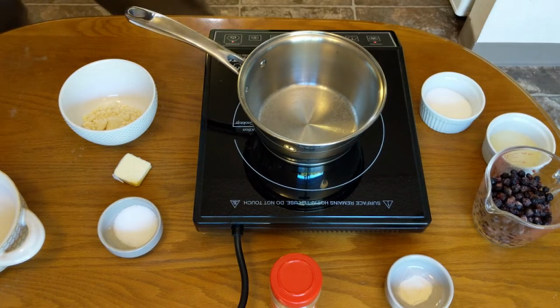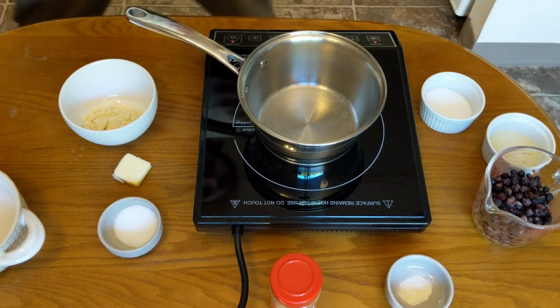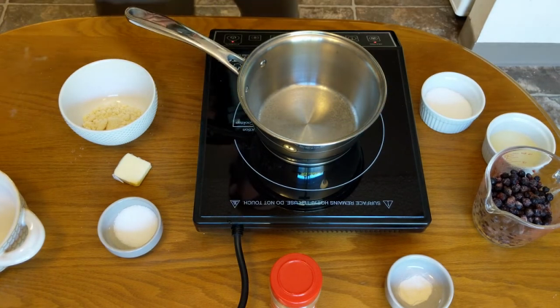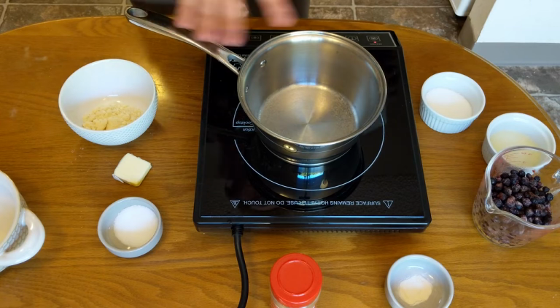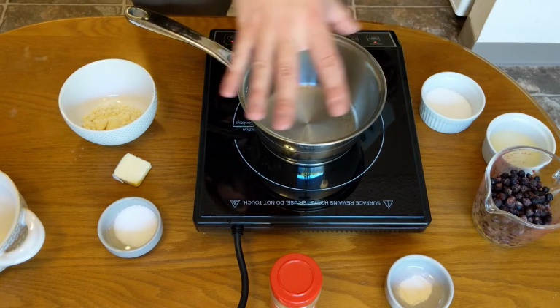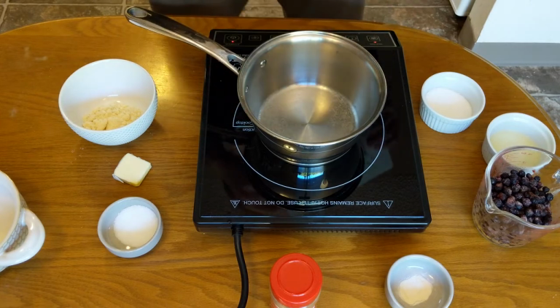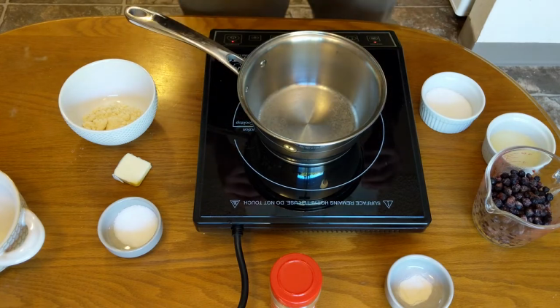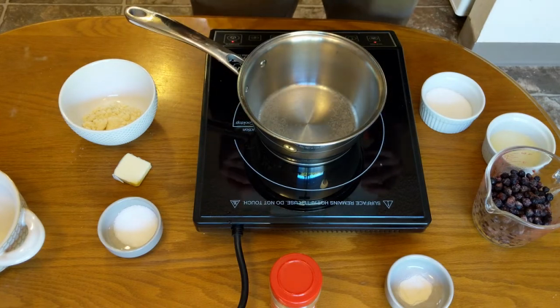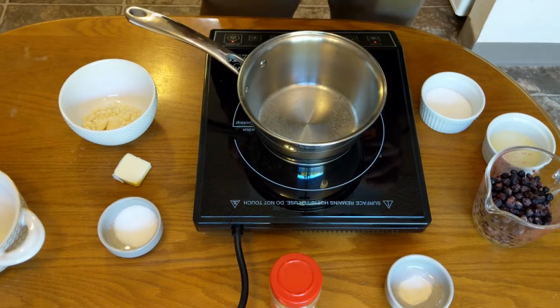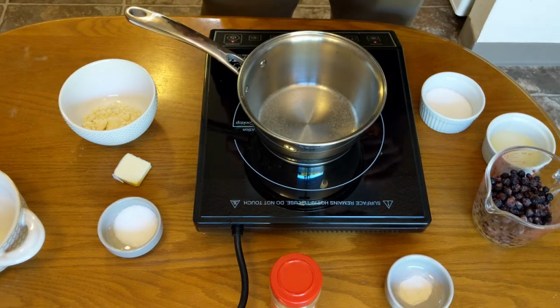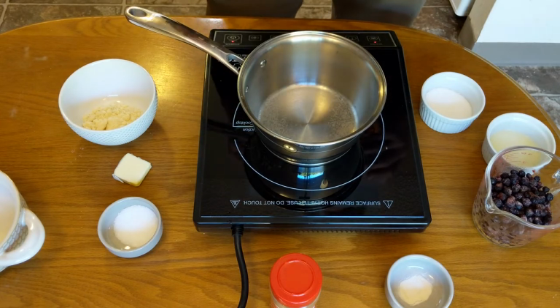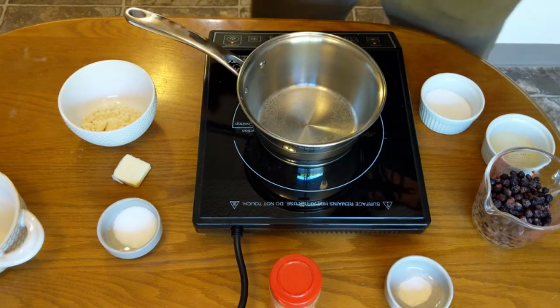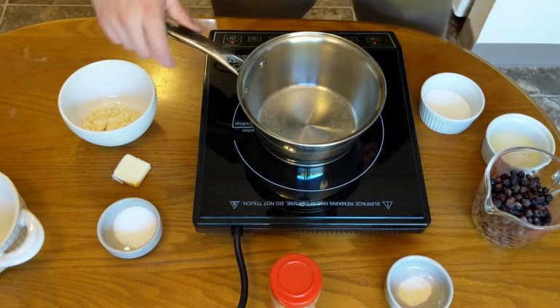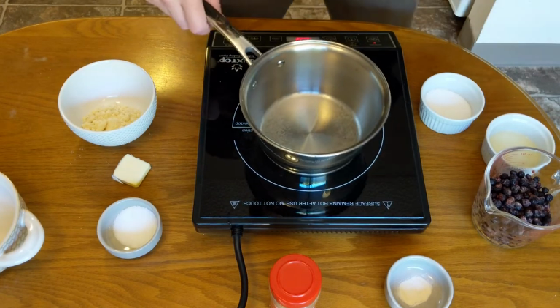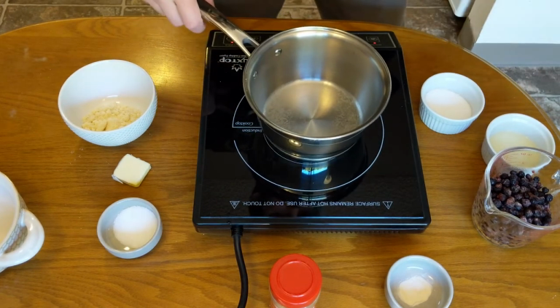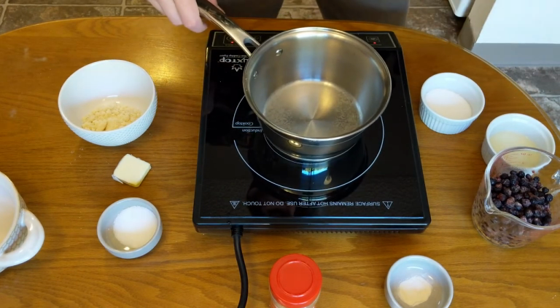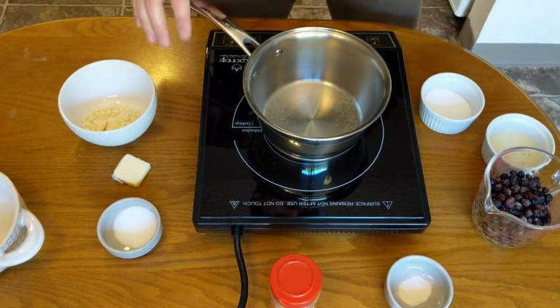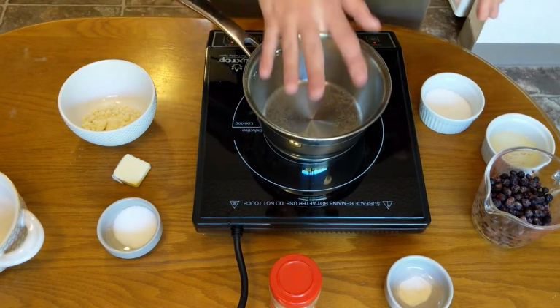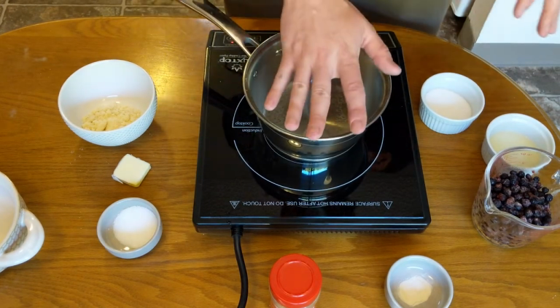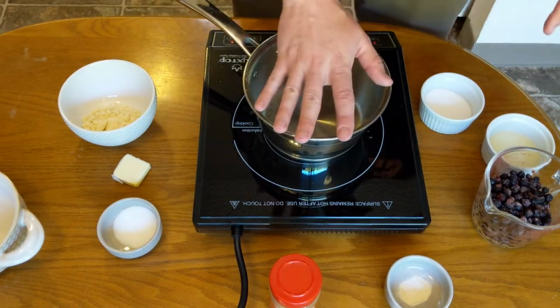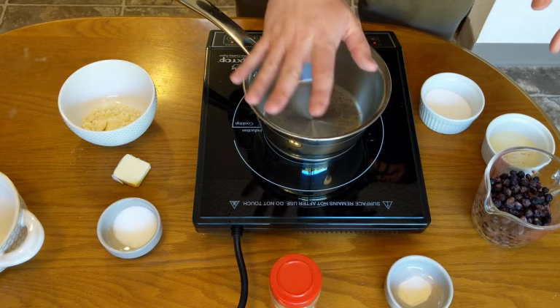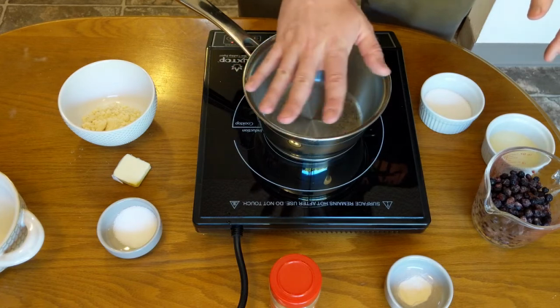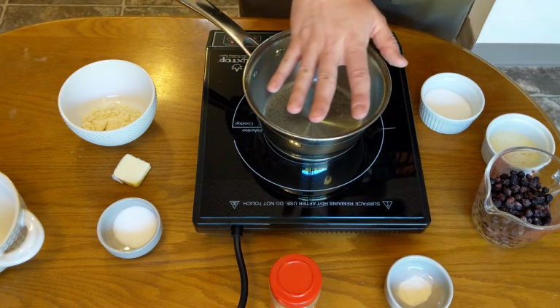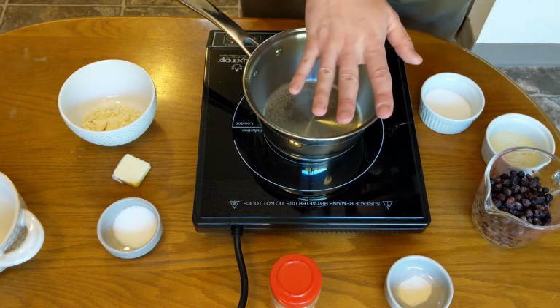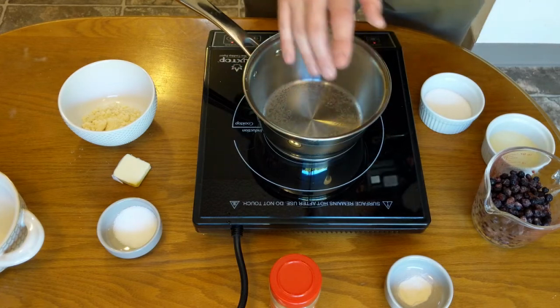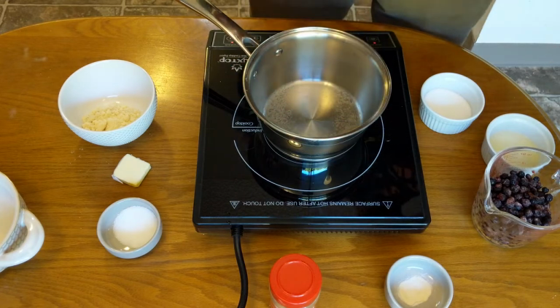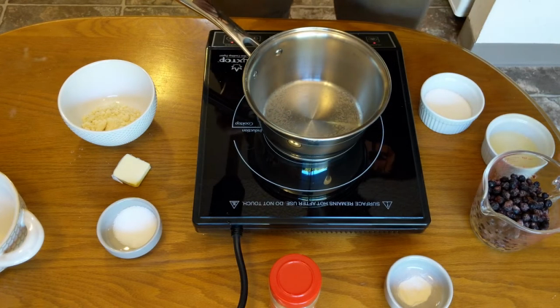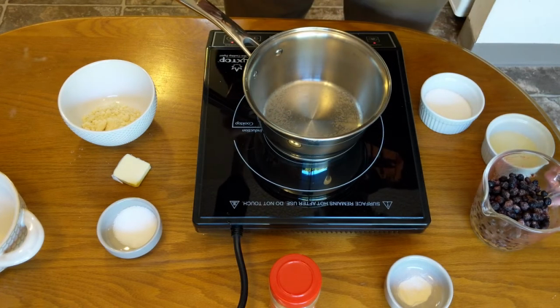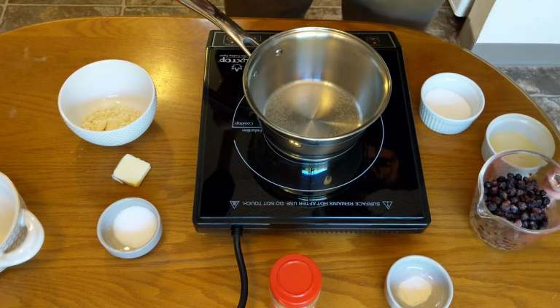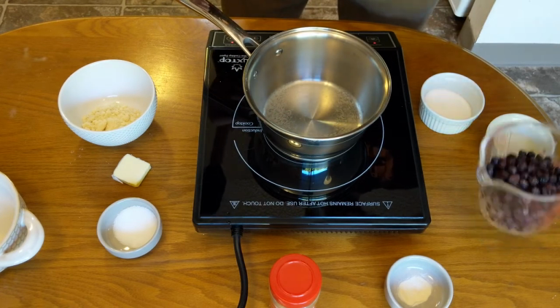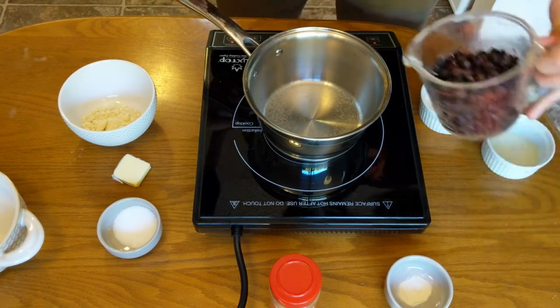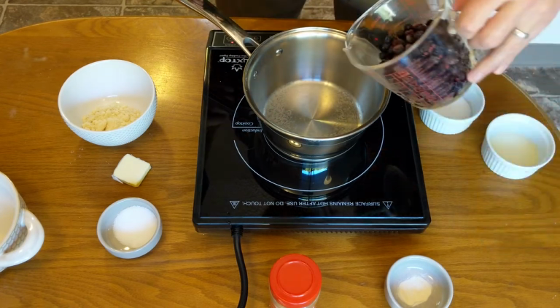This is the first time we've used this cooktop. We're going to want to boil up all these ingredients. Wow, that got hot really fast. Going to dump all these ingredients together.